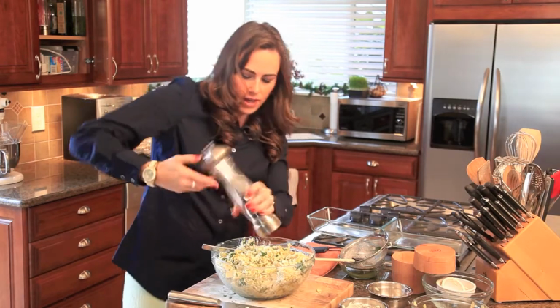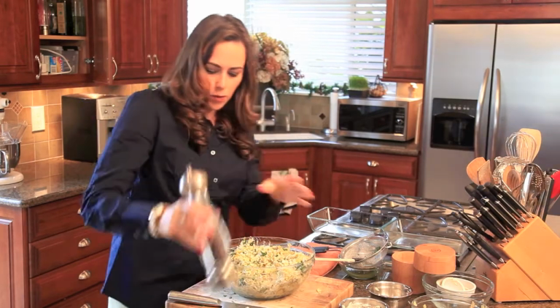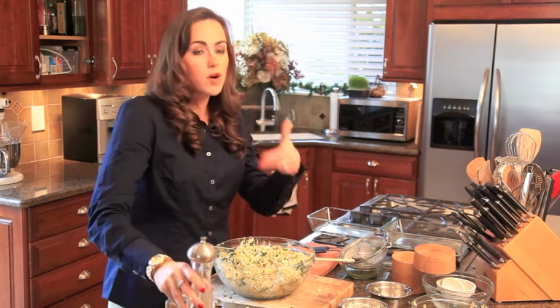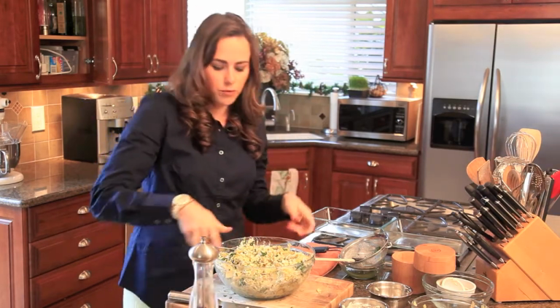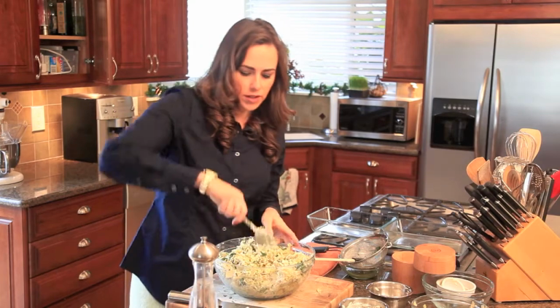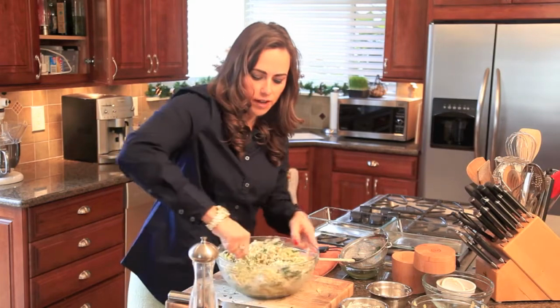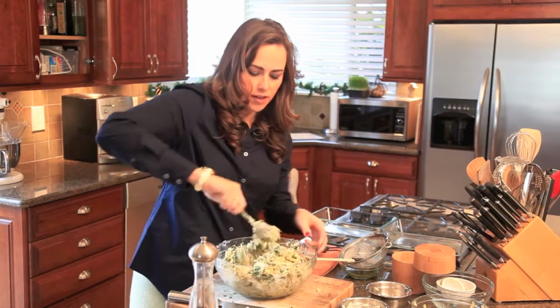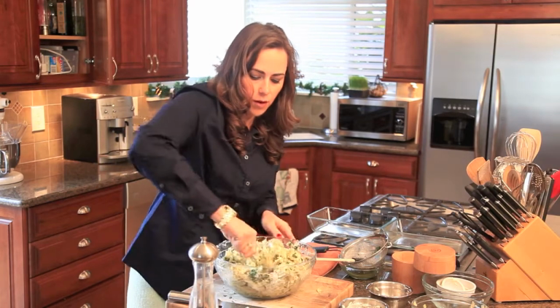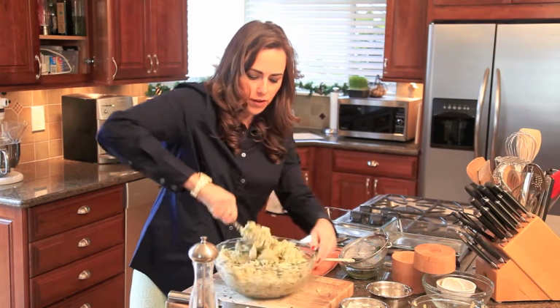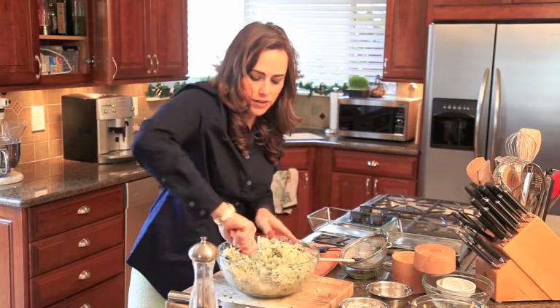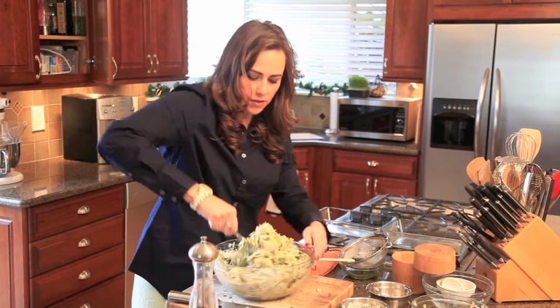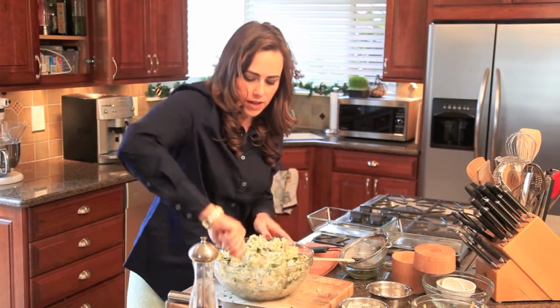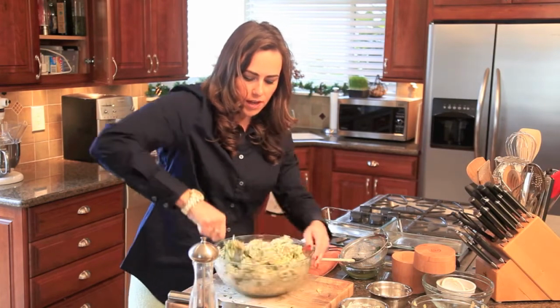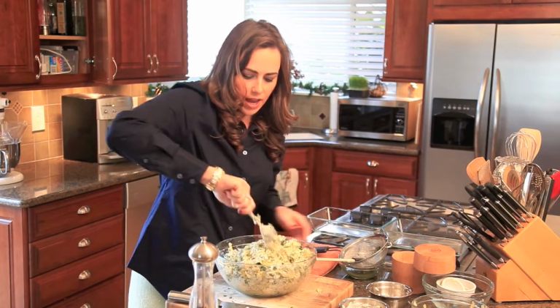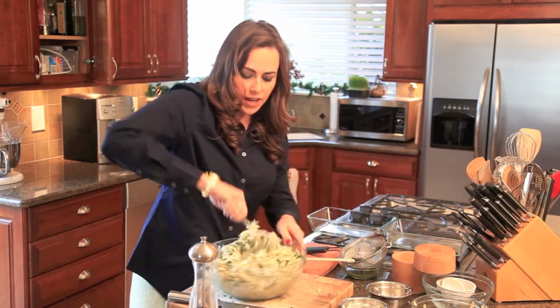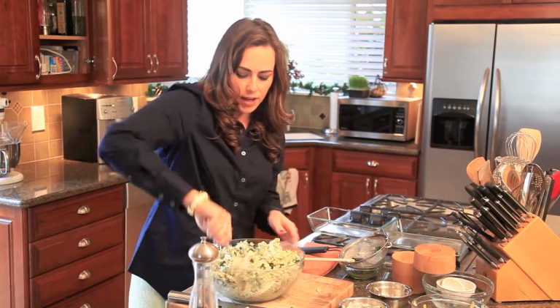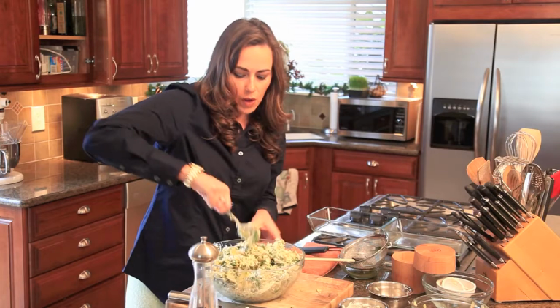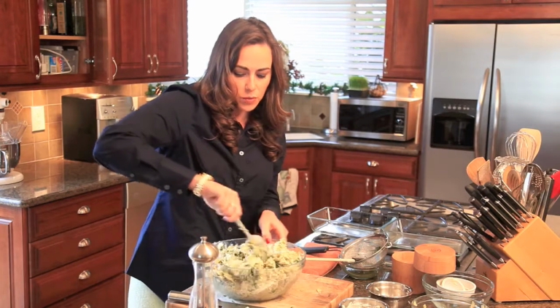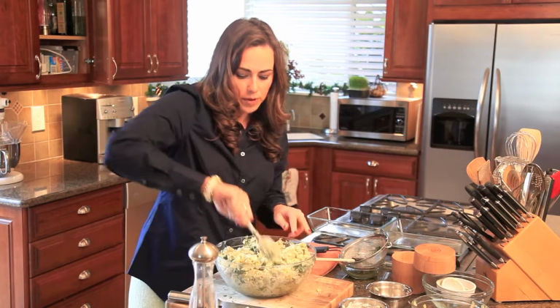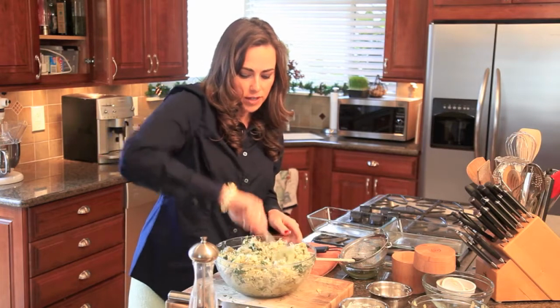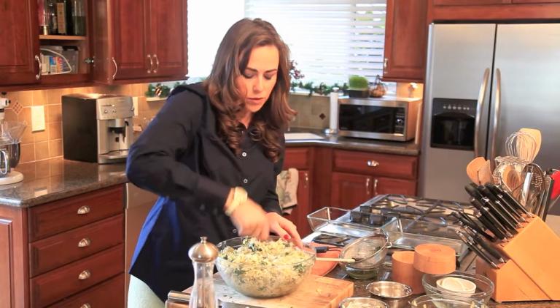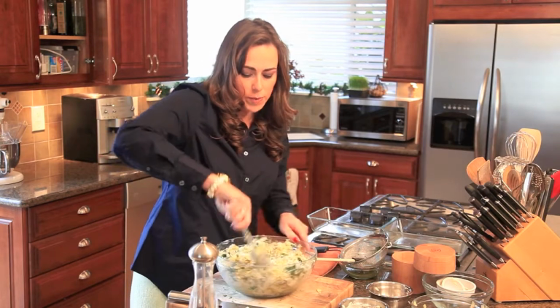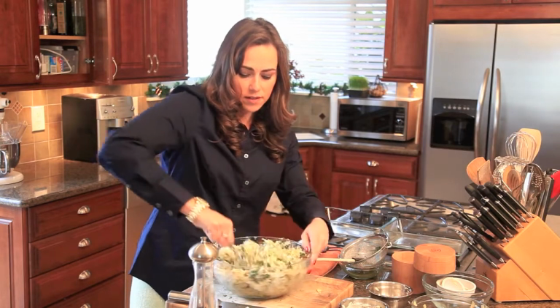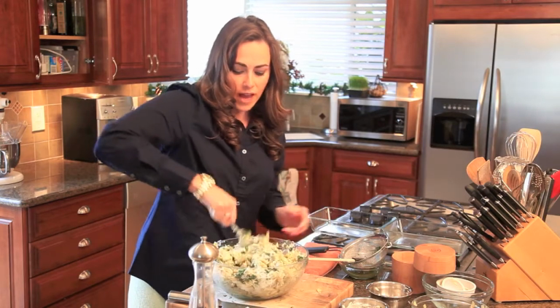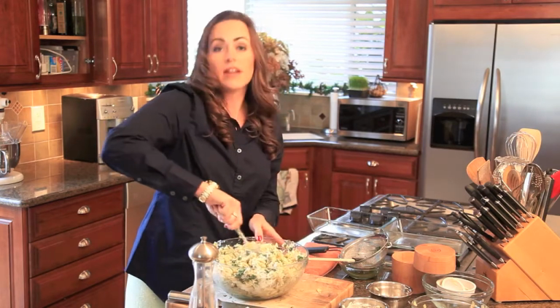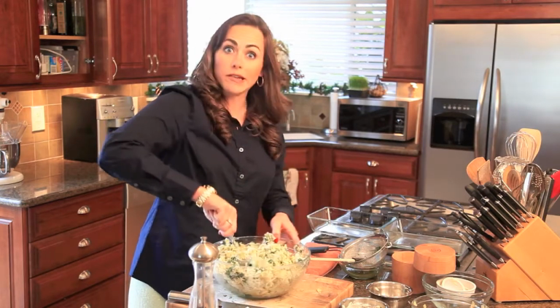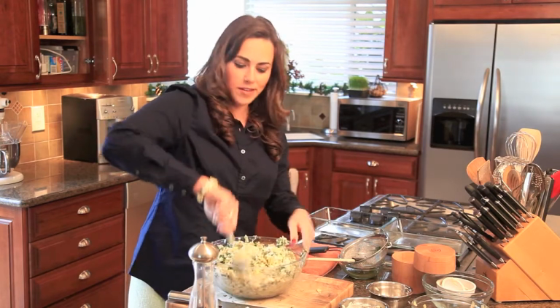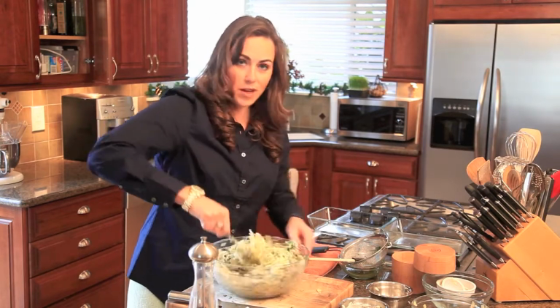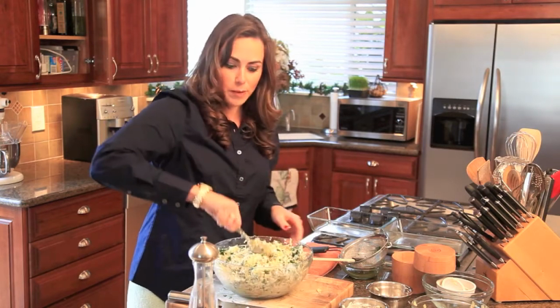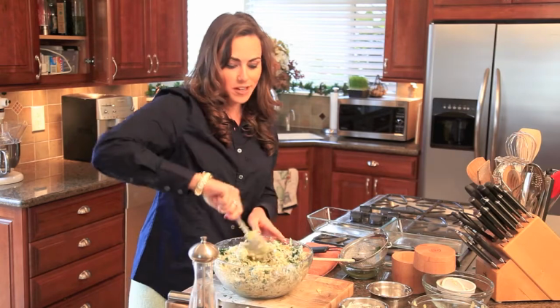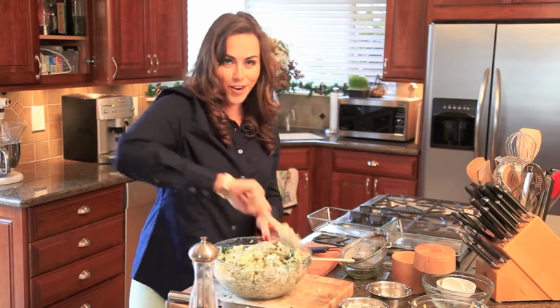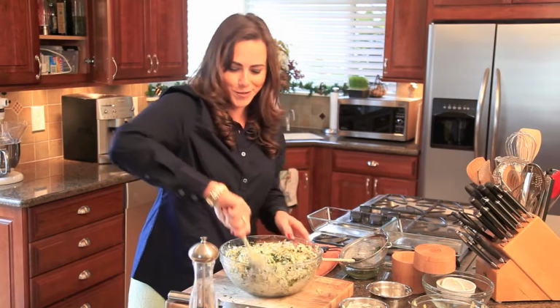Give it one more really good toss so all the salt gets incorporated with everything, then pop it straight into your baking pan and get it in the oven. We are about ready to try our artichoke dip.